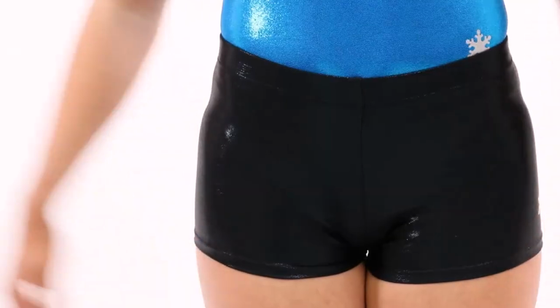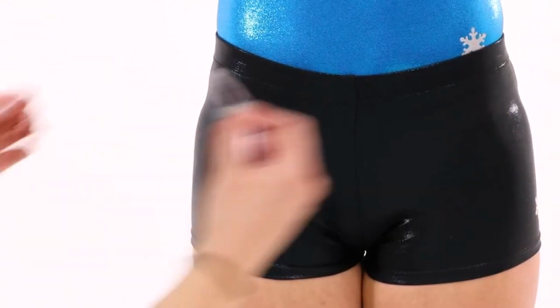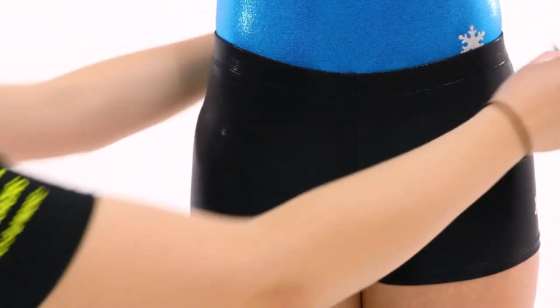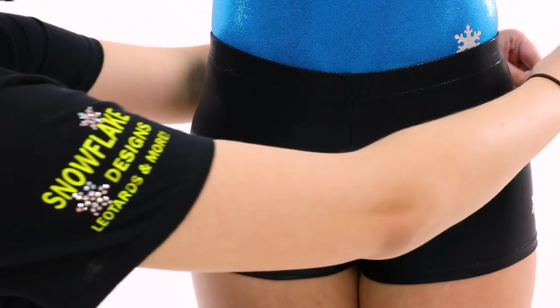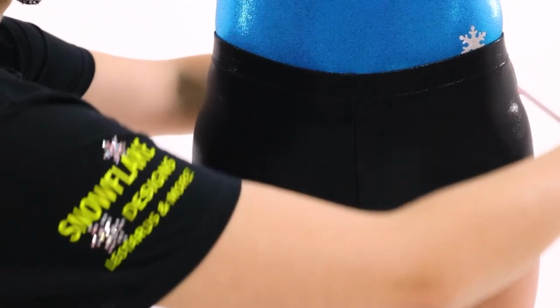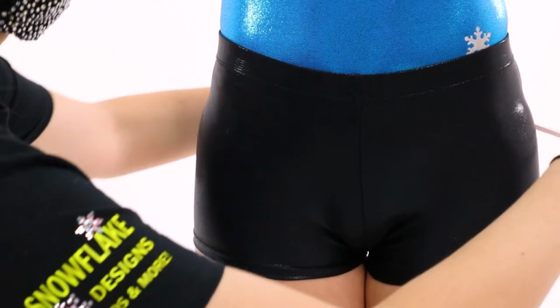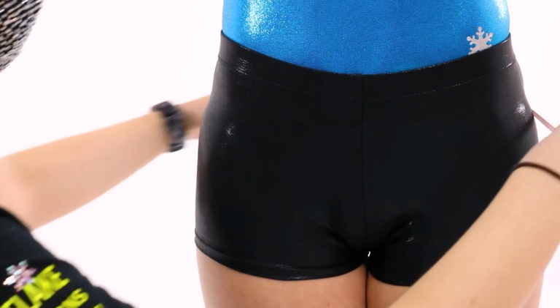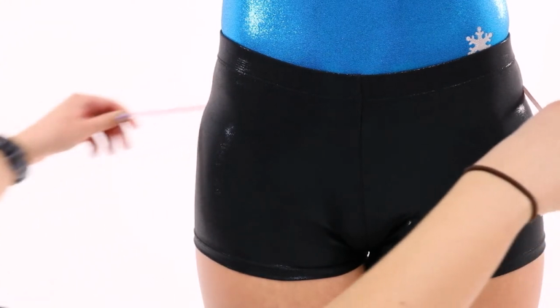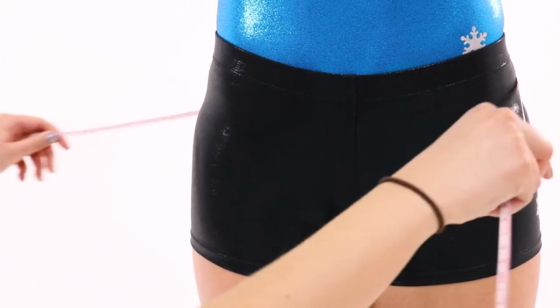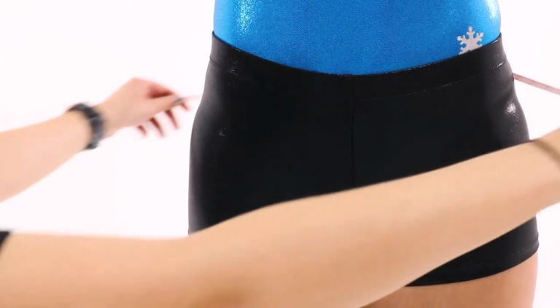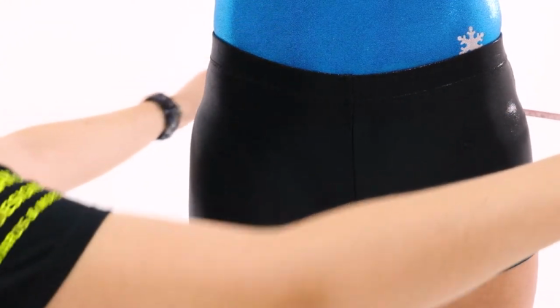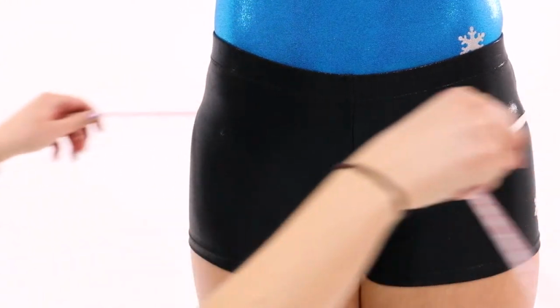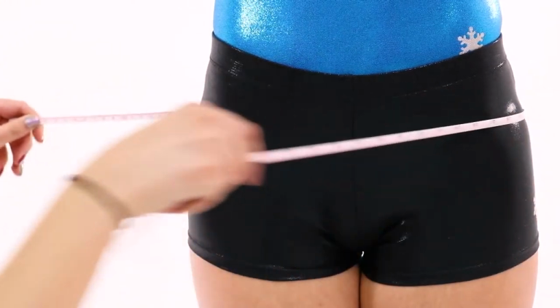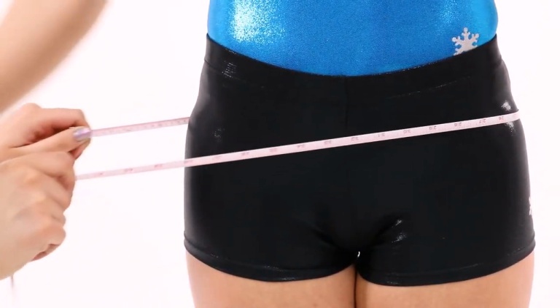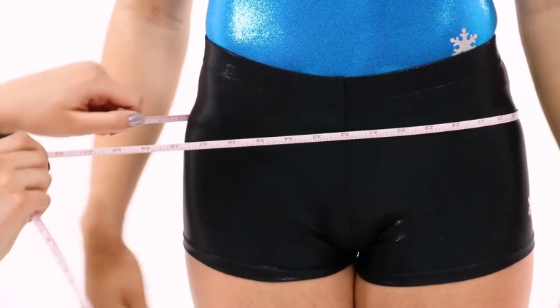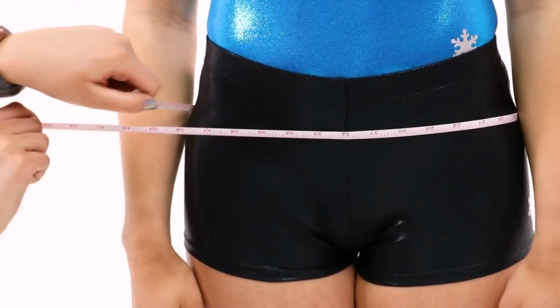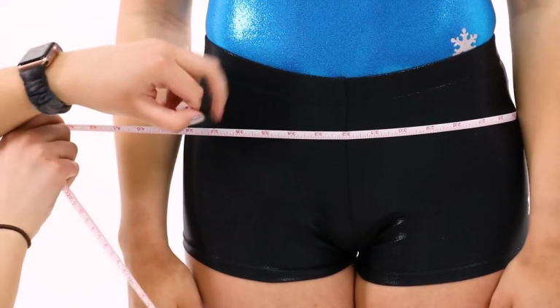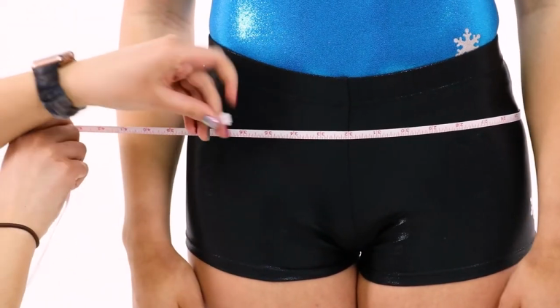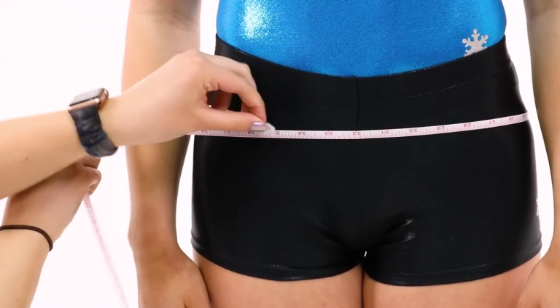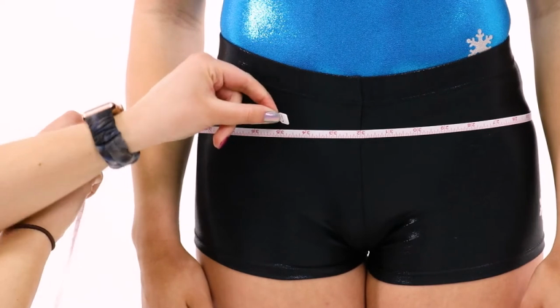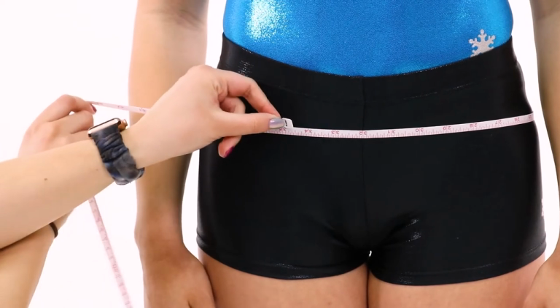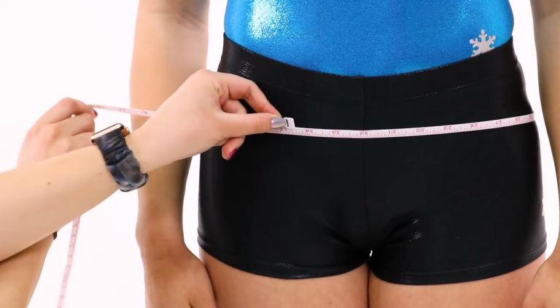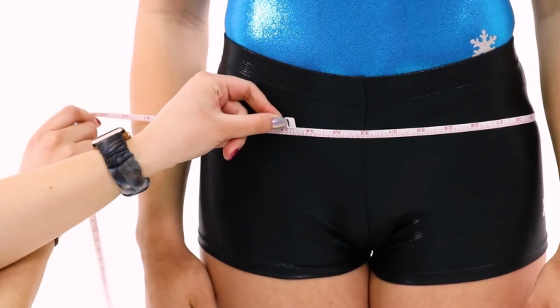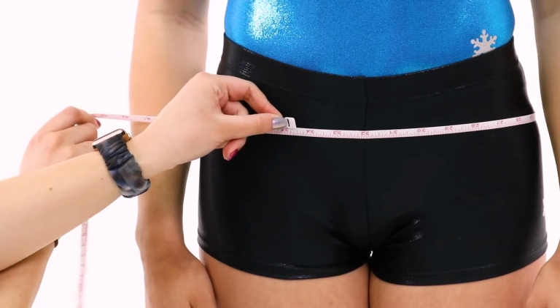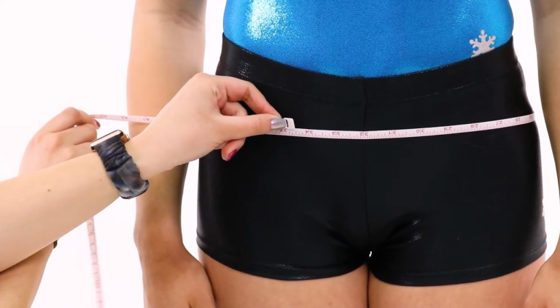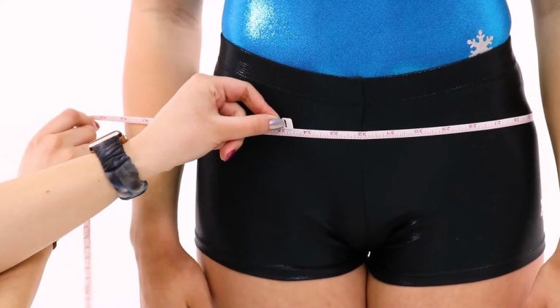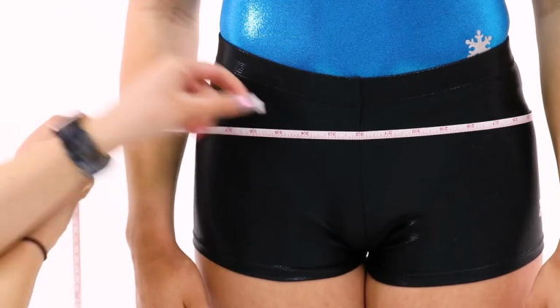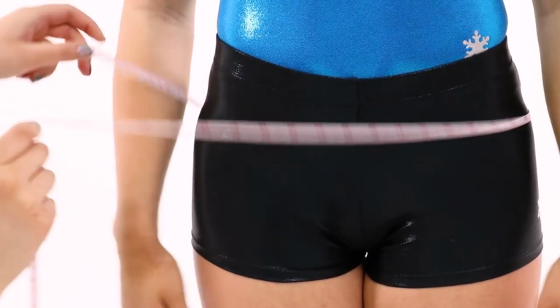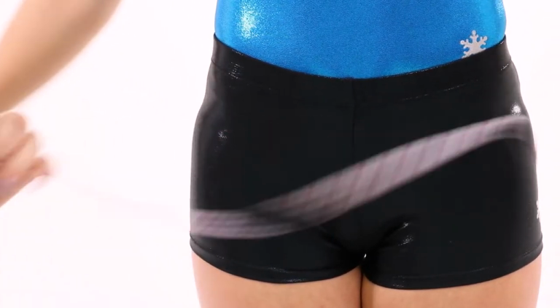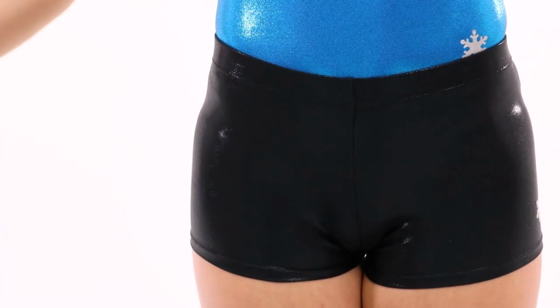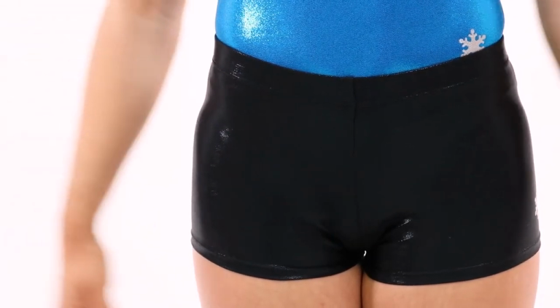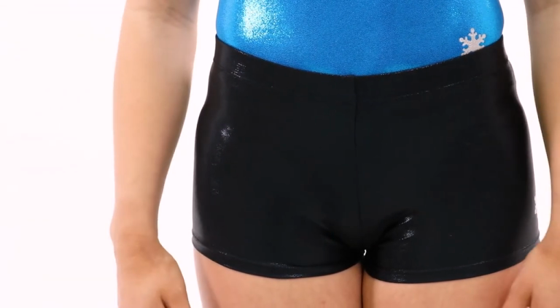To measure for the hips, start by having the gymnast stand tall and relaxed with their feet together. Wrap the measuring tape around the largest part of the gymnast's torso and around the back to create a loop. The tape should go around the hip bones and the gymnast's bottom. After wrapping the tape around, write down that measurement.